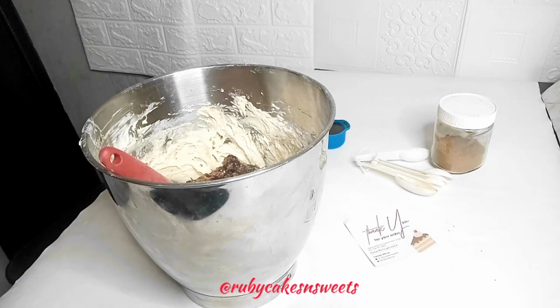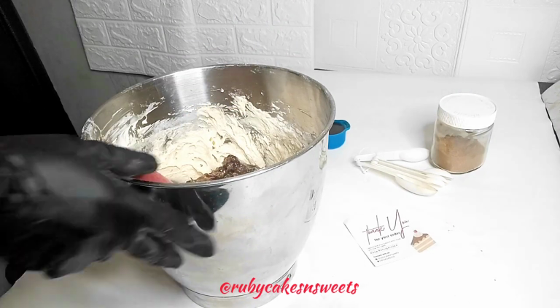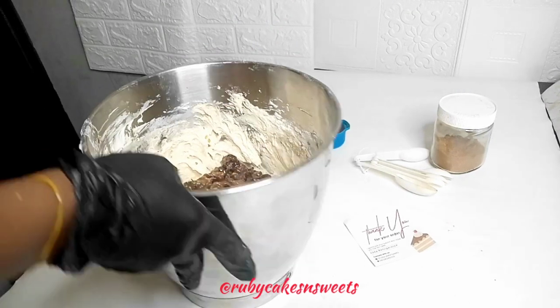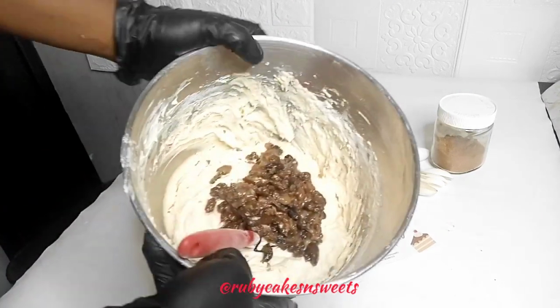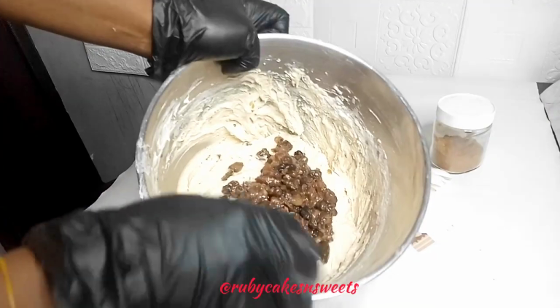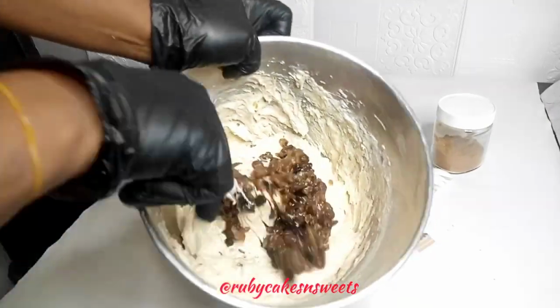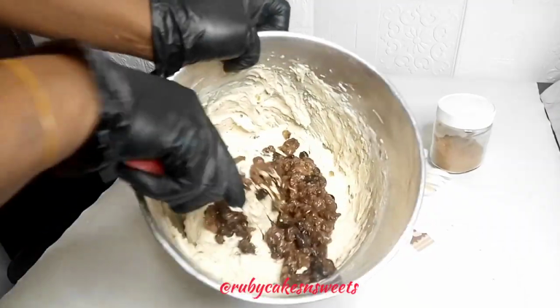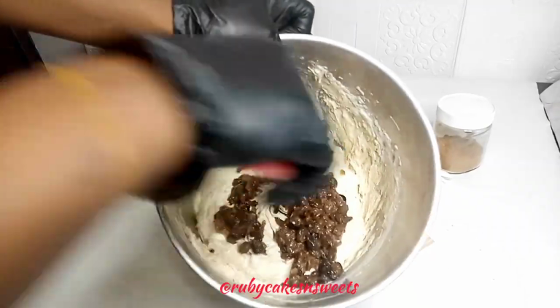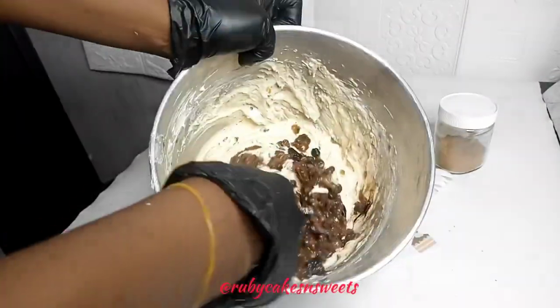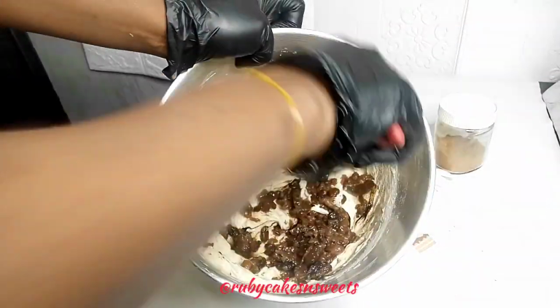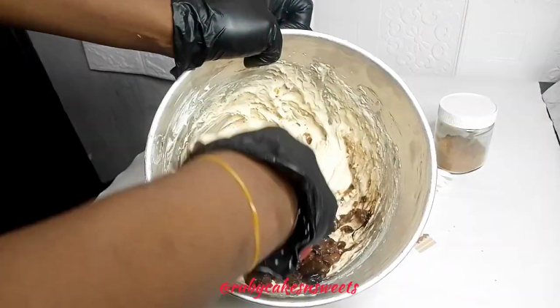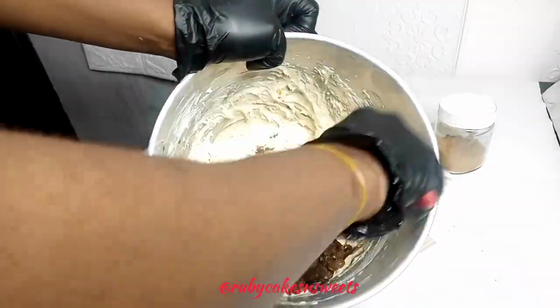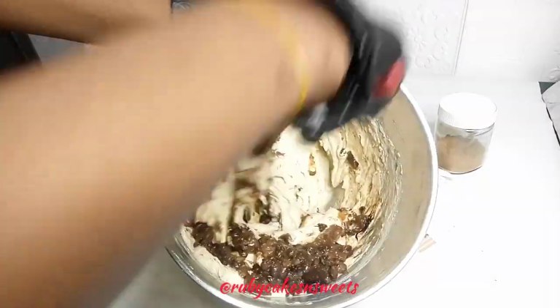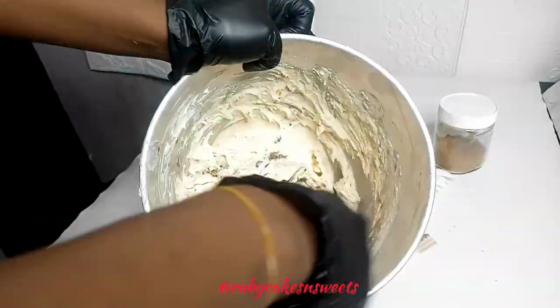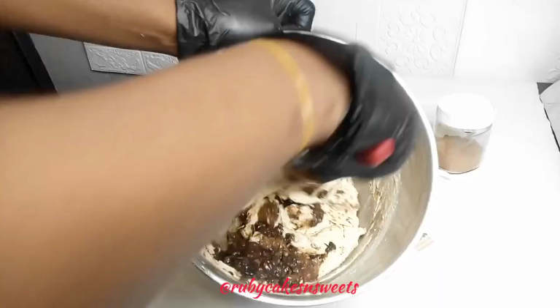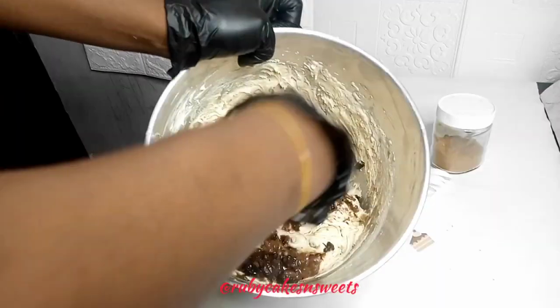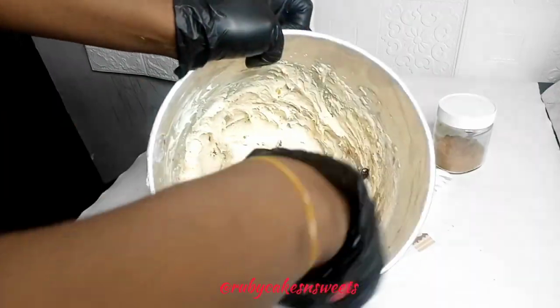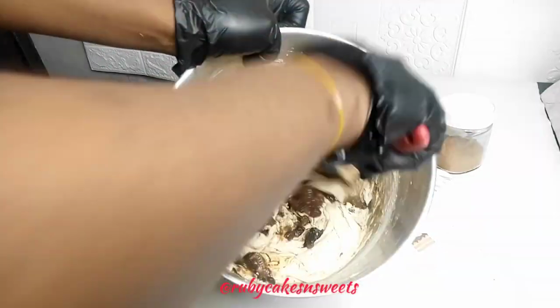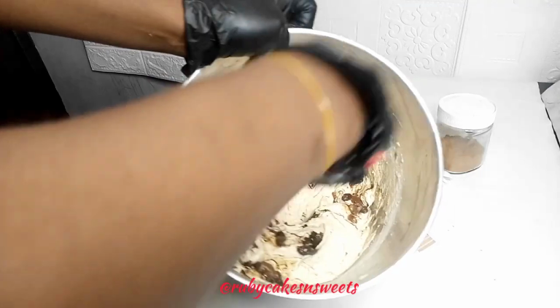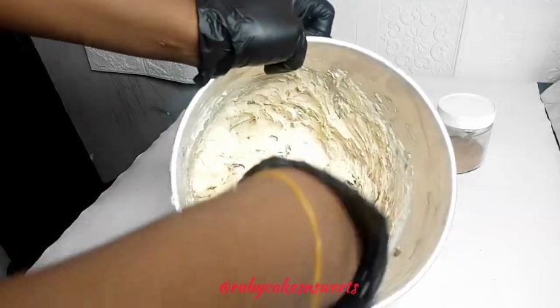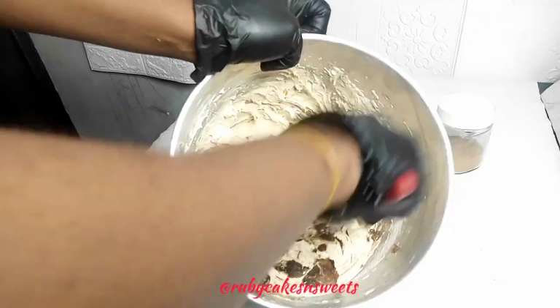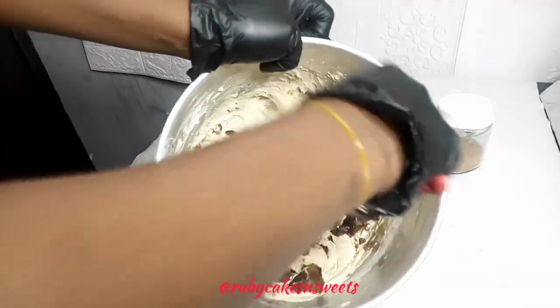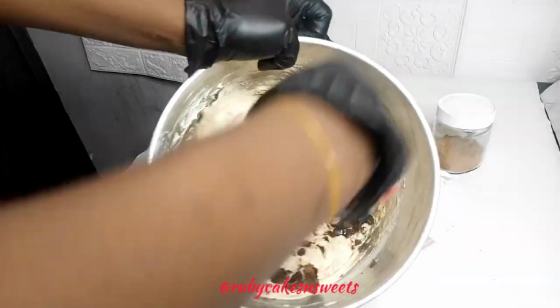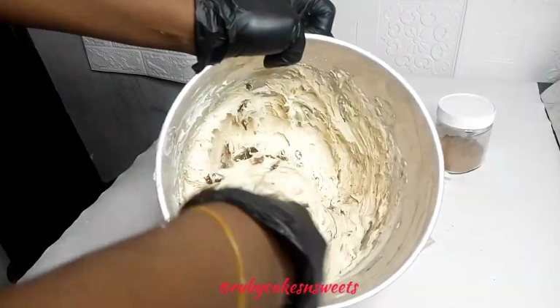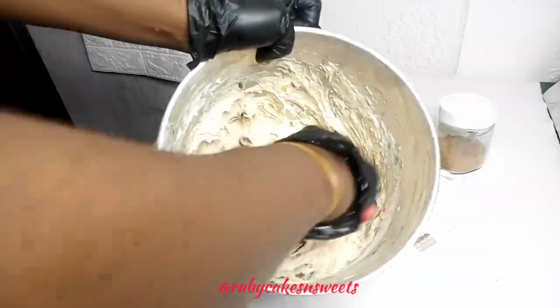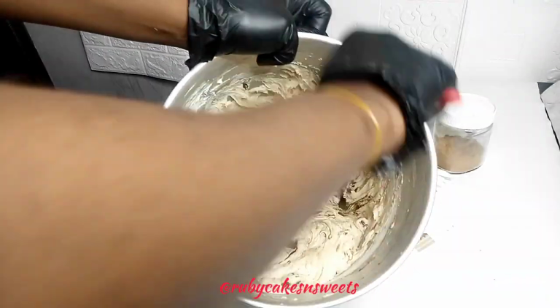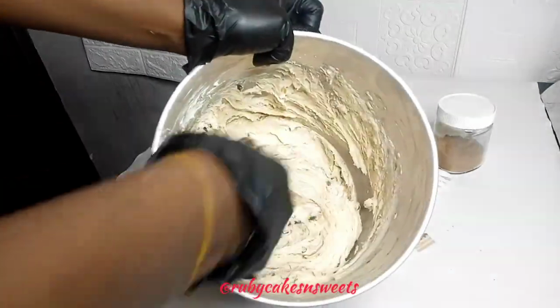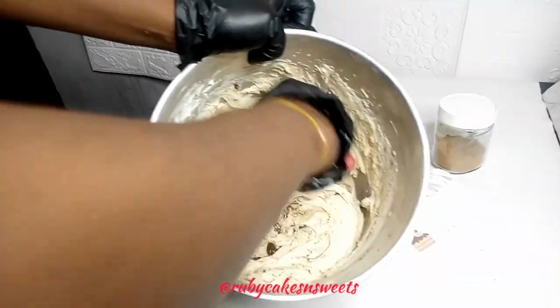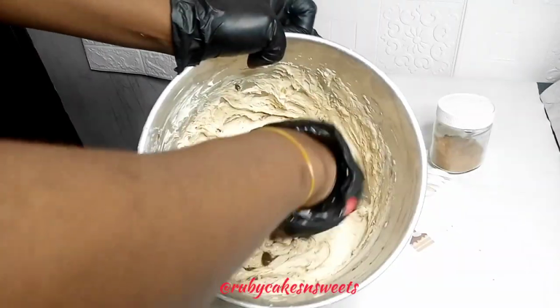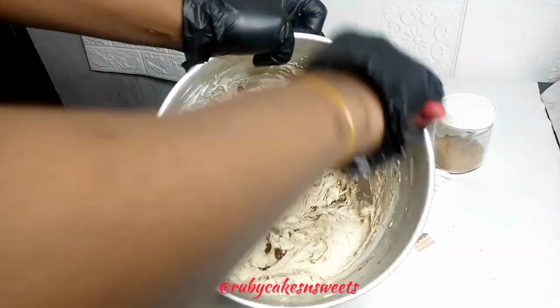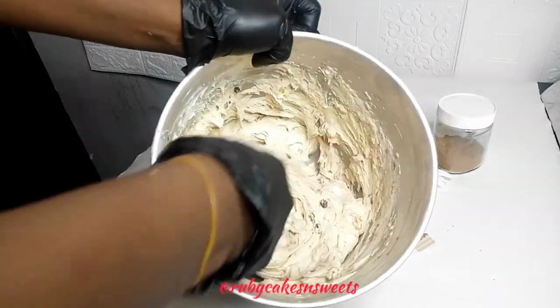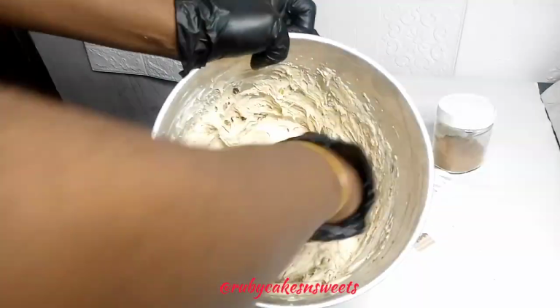You can see that this recipe is very easy and simple to make — there's no stress. After getting all your ingredients ready, you're good to go.